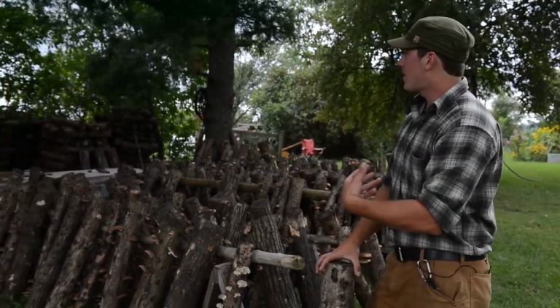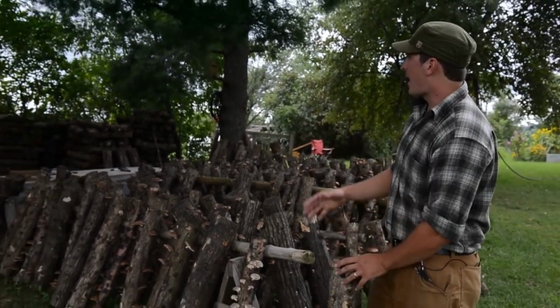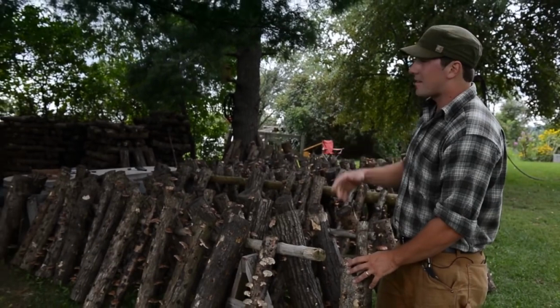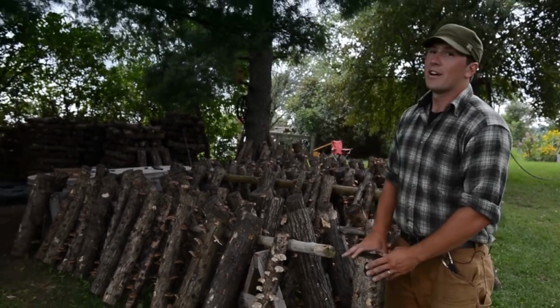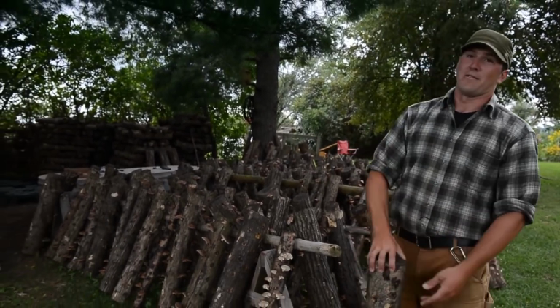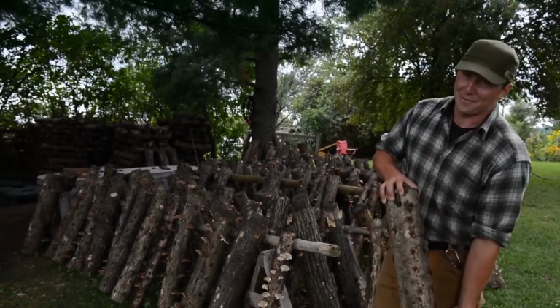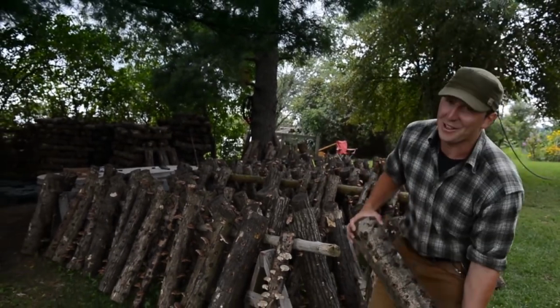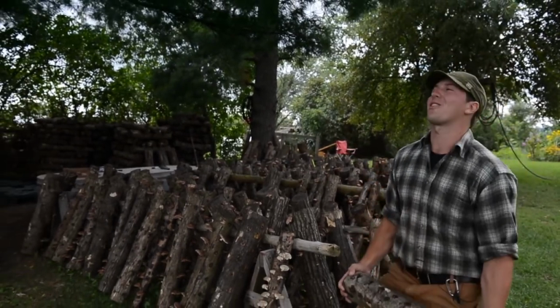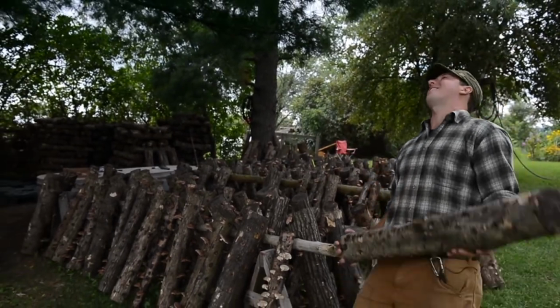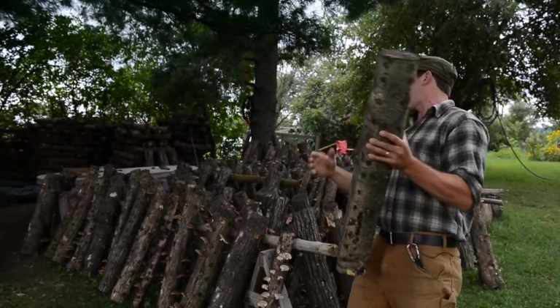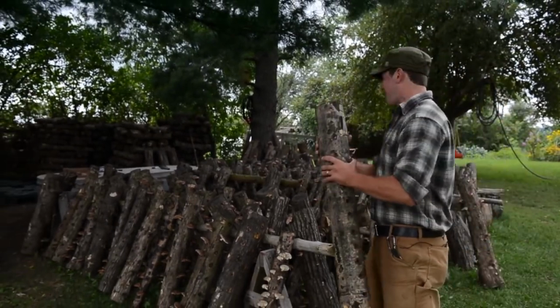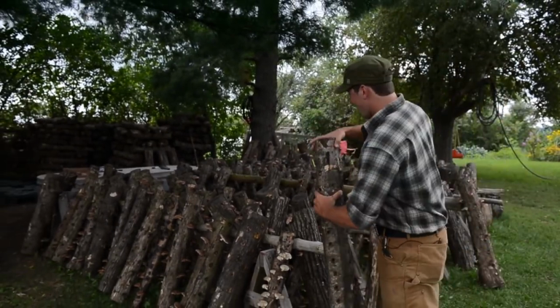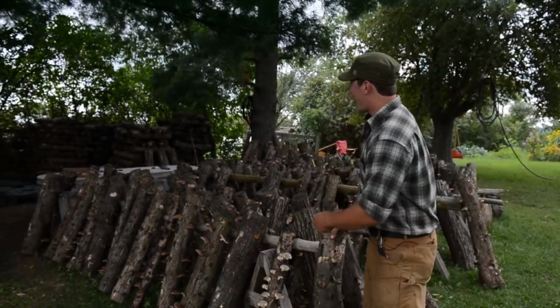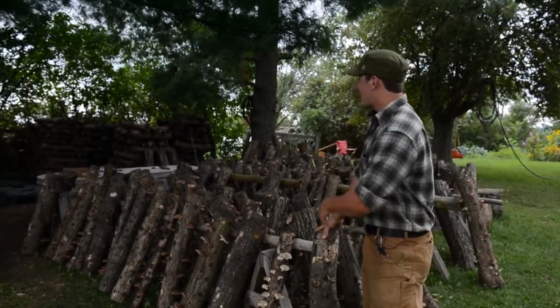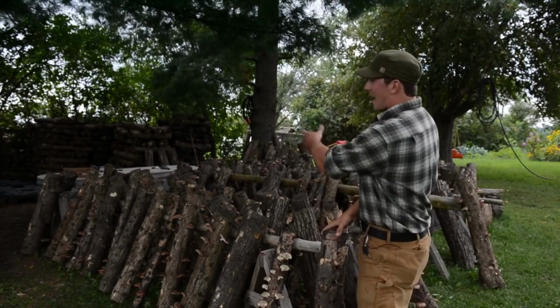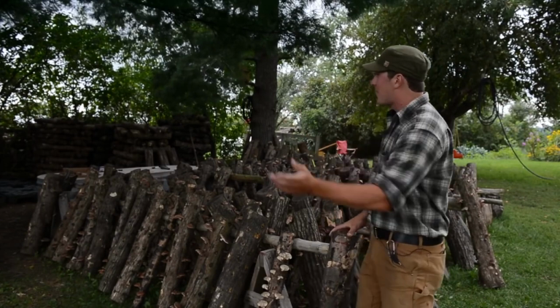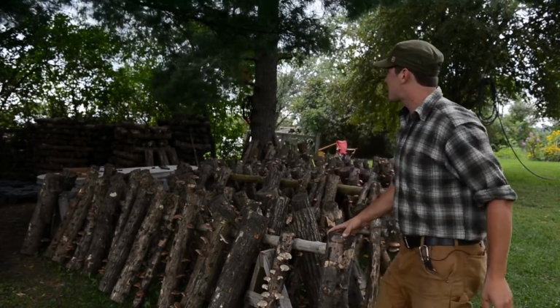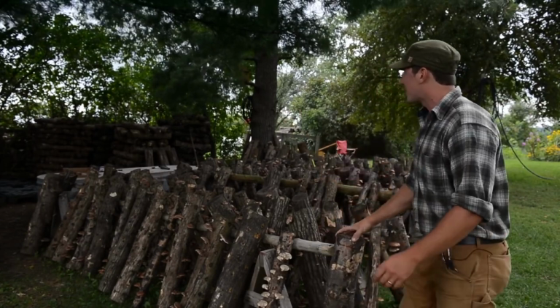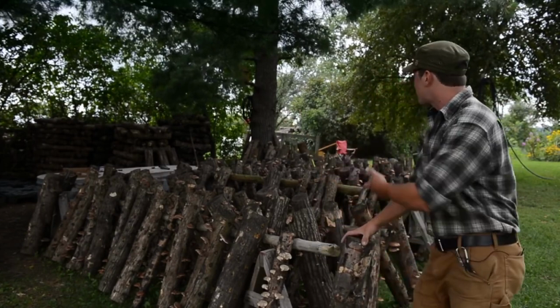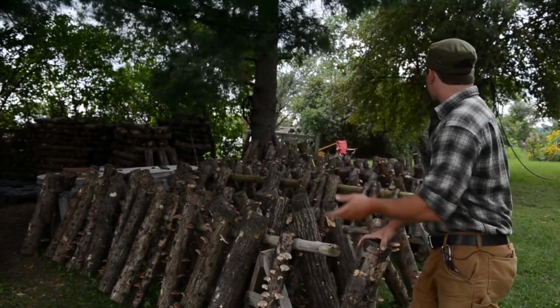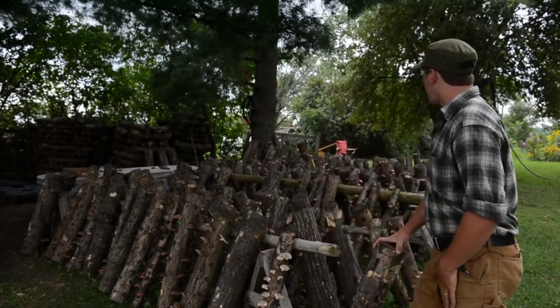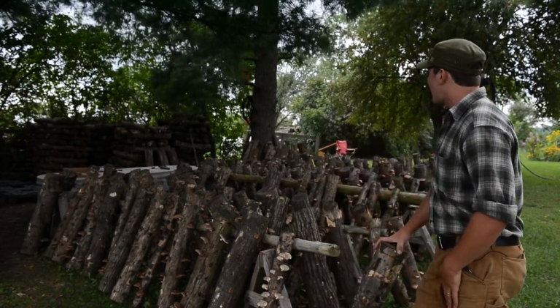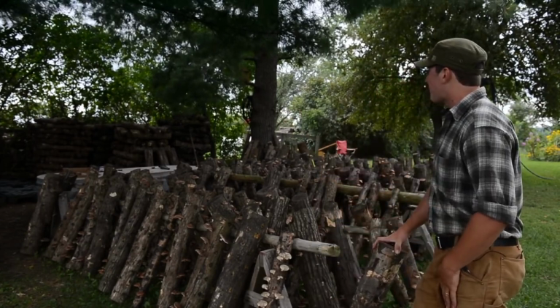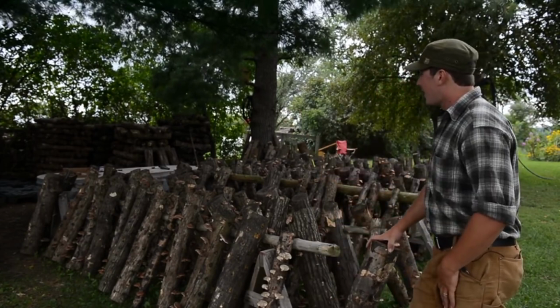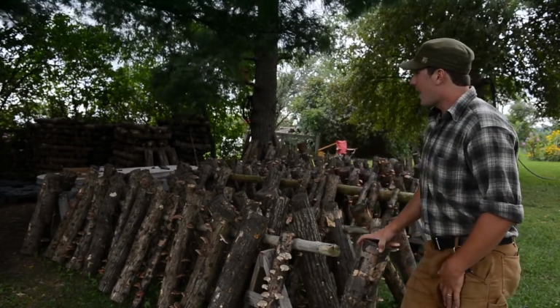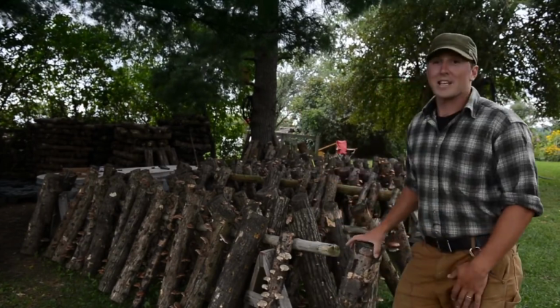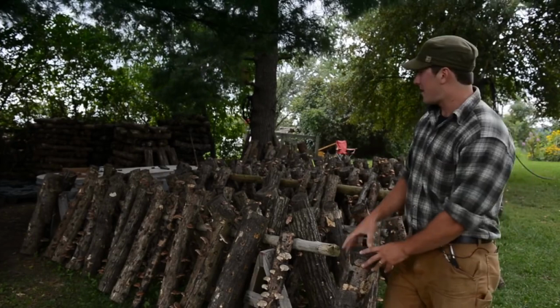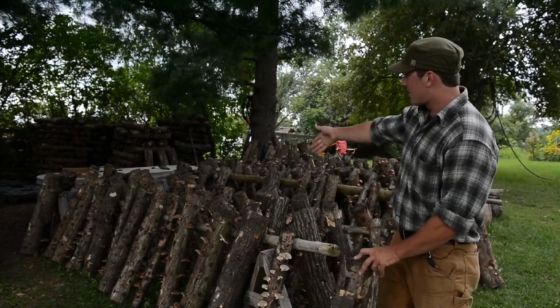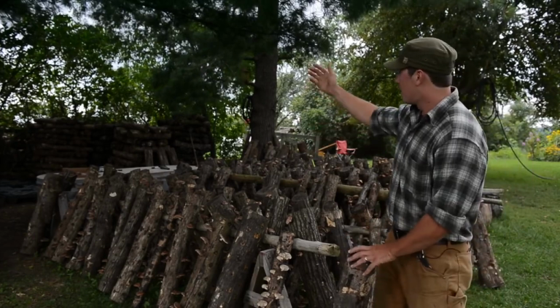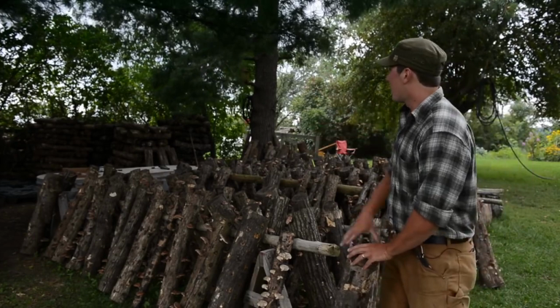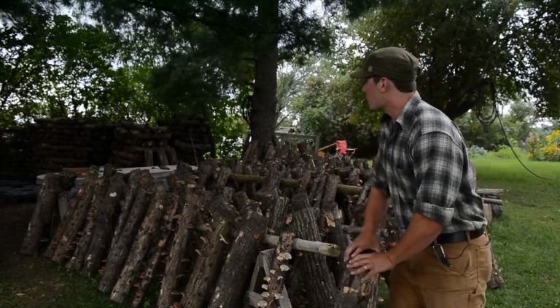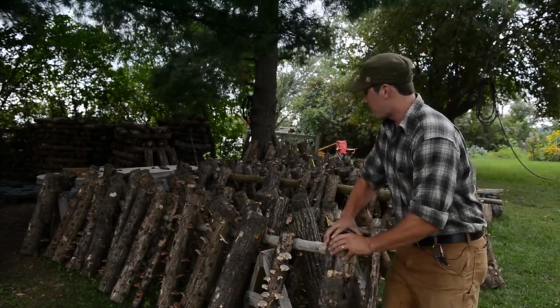Then they come out of the tank — they're very heavy, they're waterlogged. You can stack them in various configurations; this is just kind of how I stack them. And within seven to ten days, this is what happens.